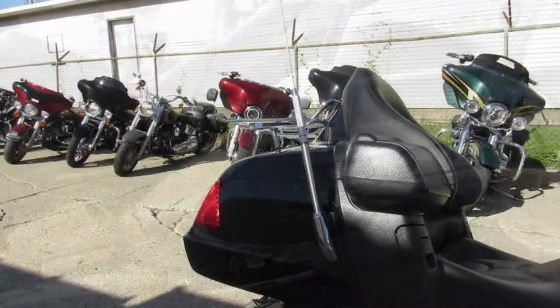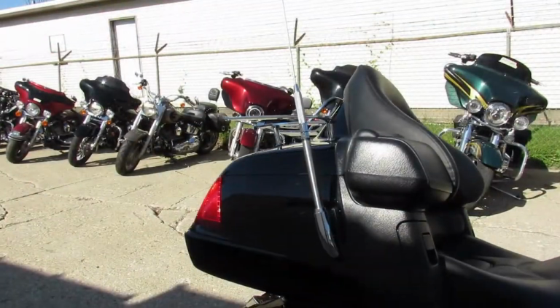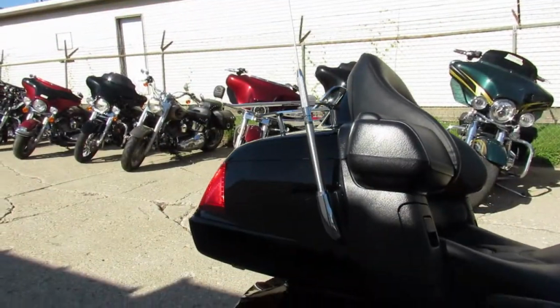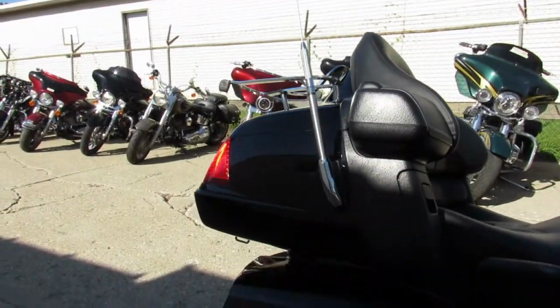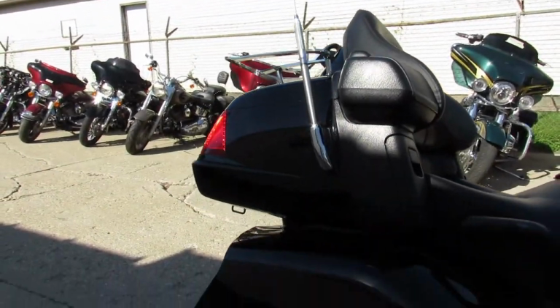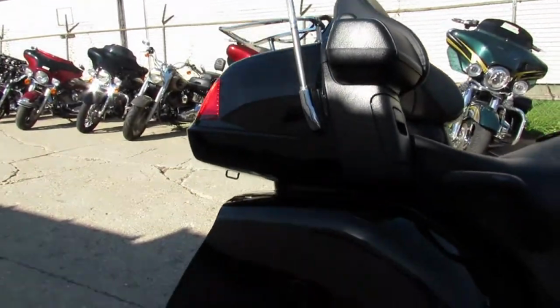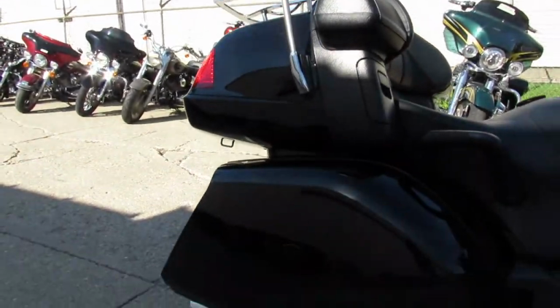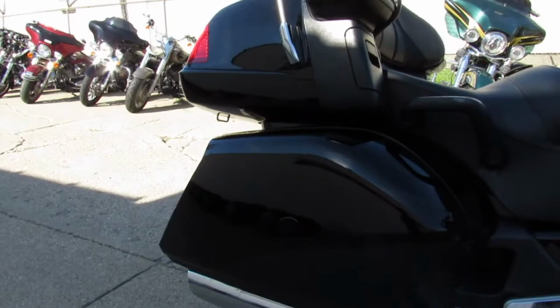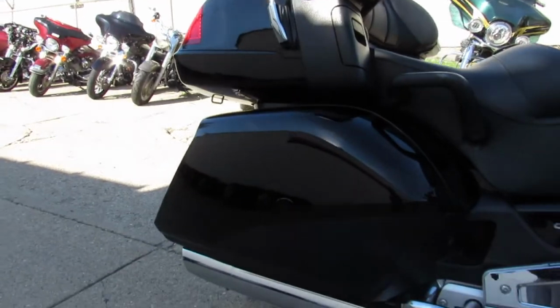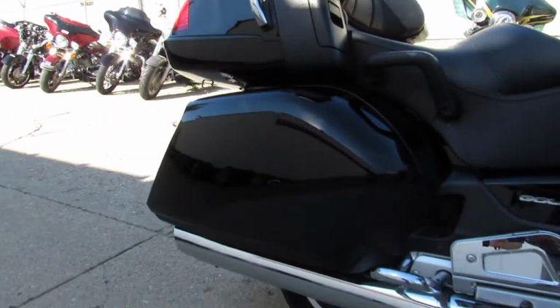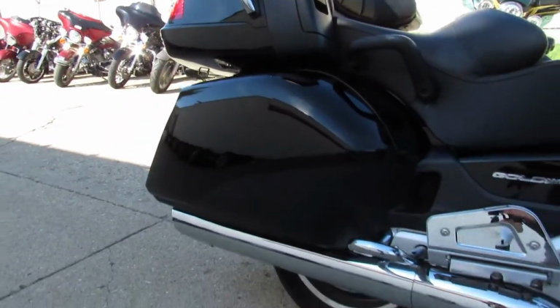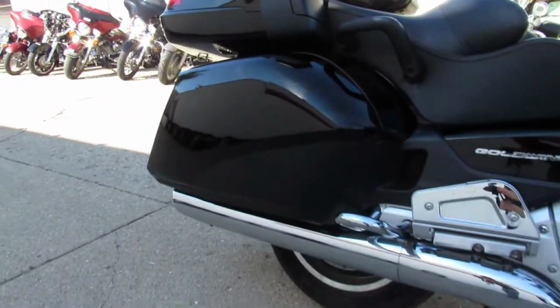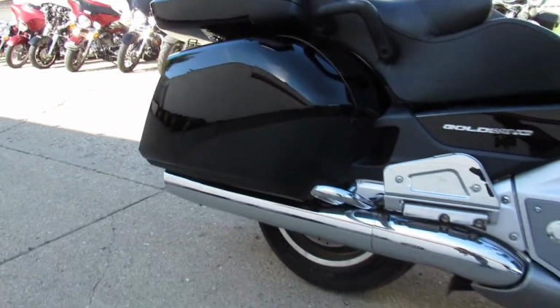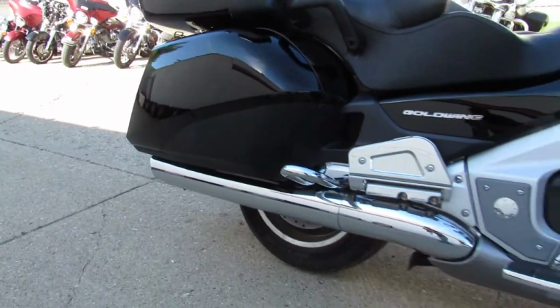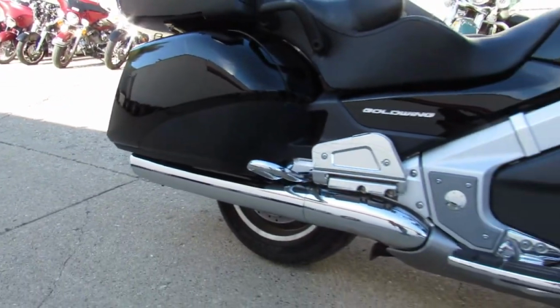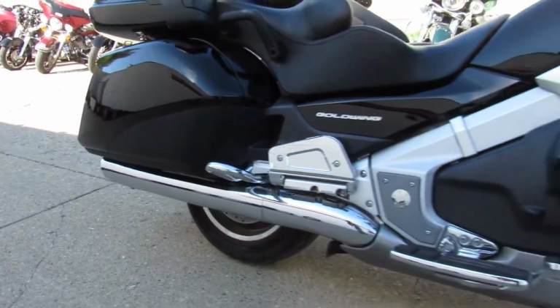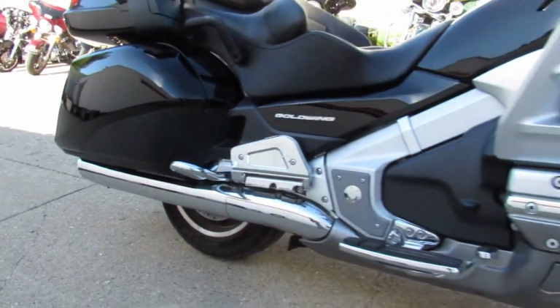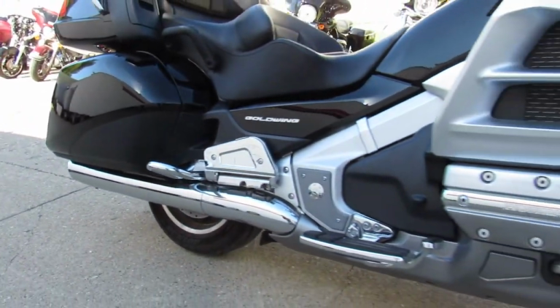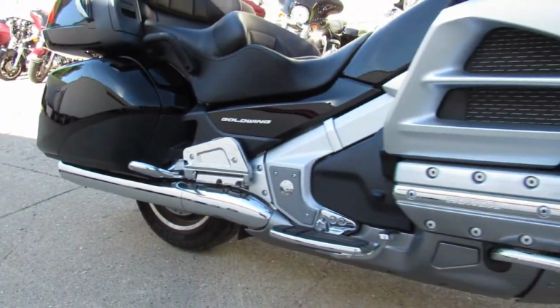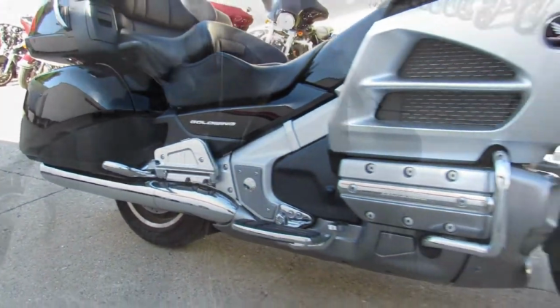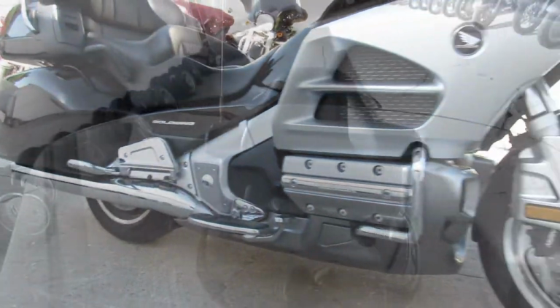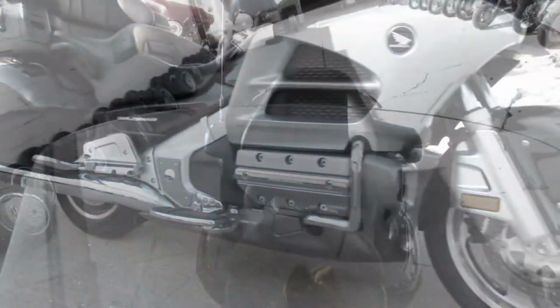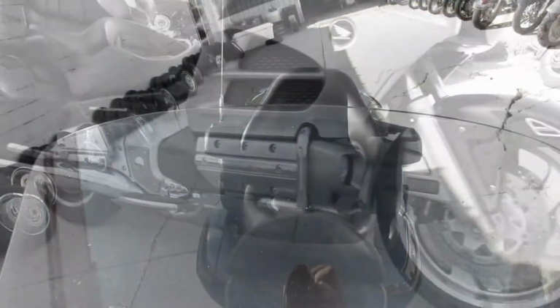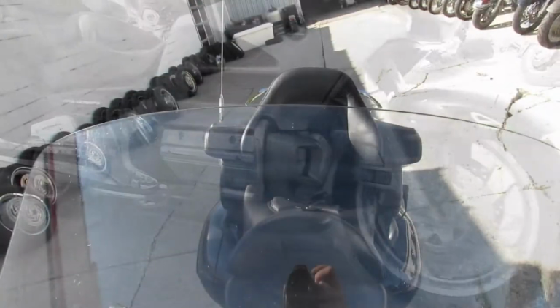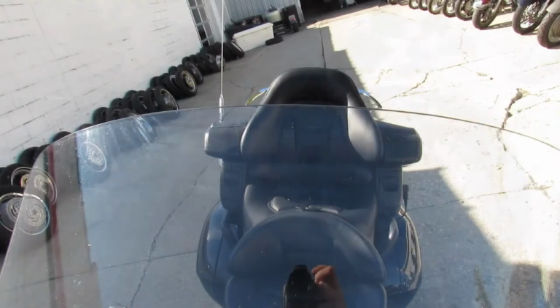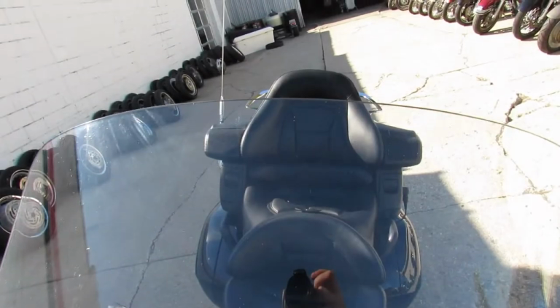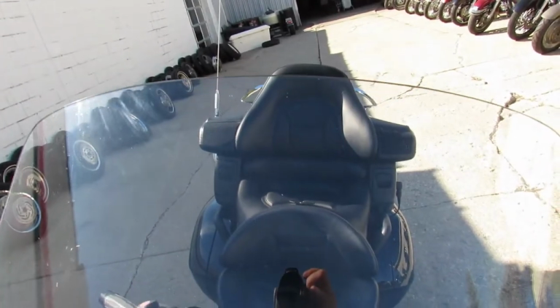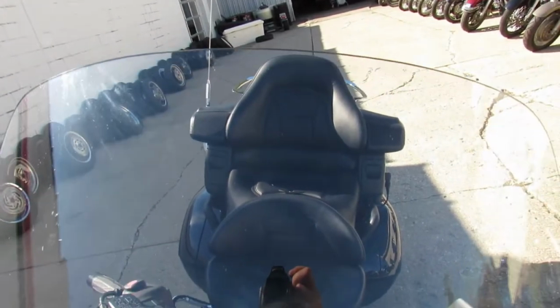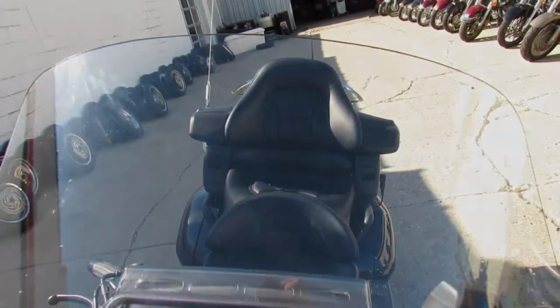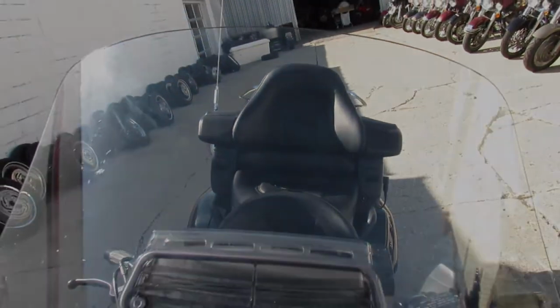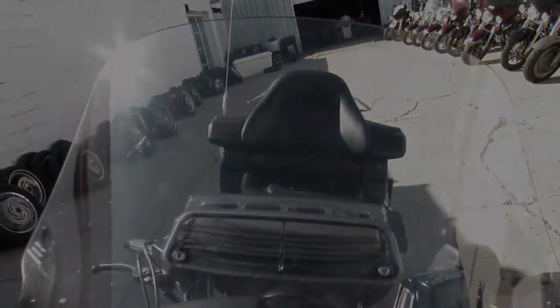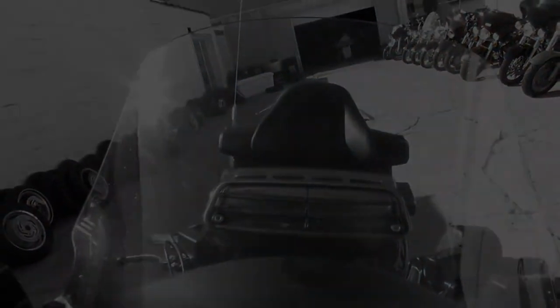Loaded model, navigation, ABS — nice clean bike, only $14,500. Give us a call at 810-648-9500.